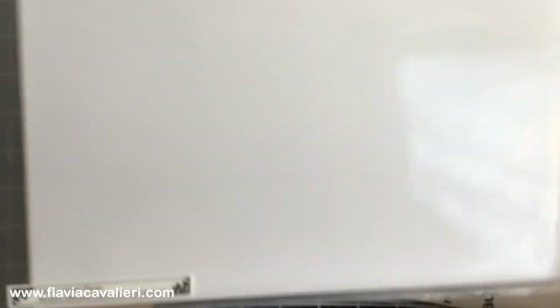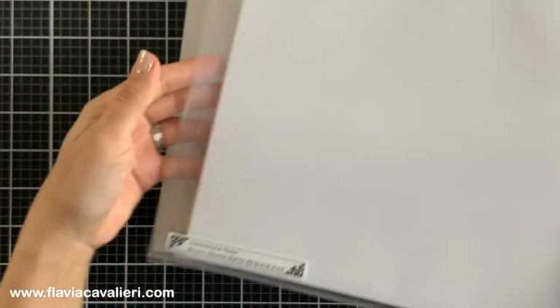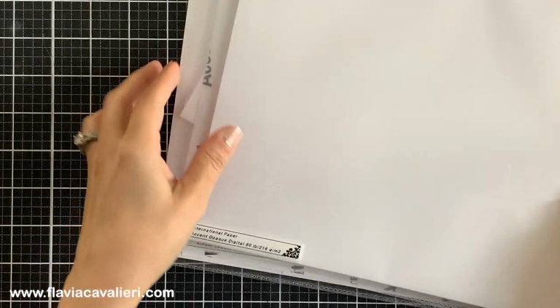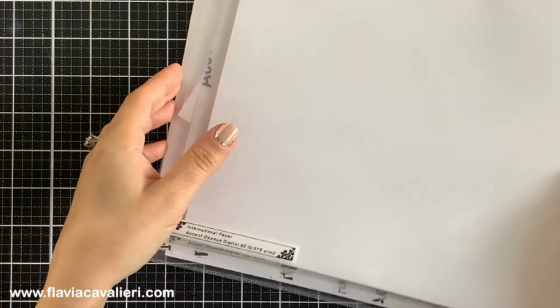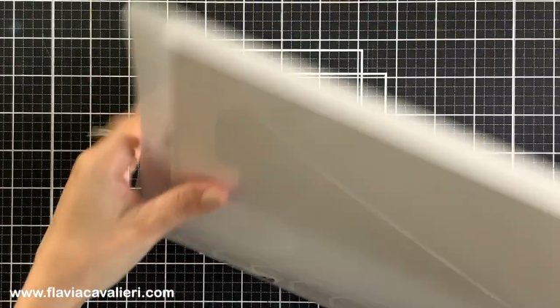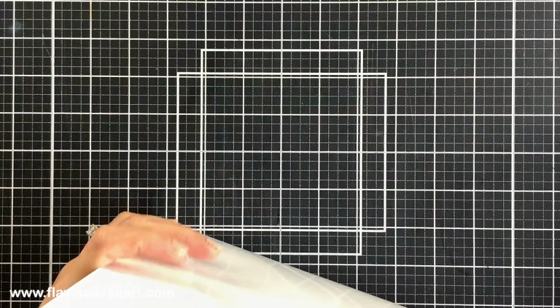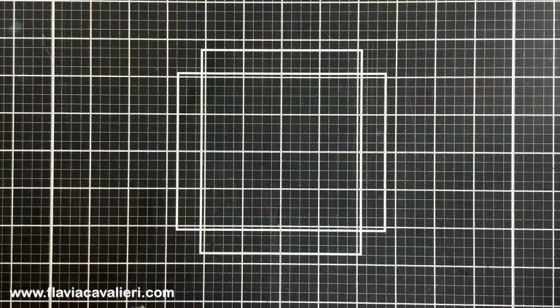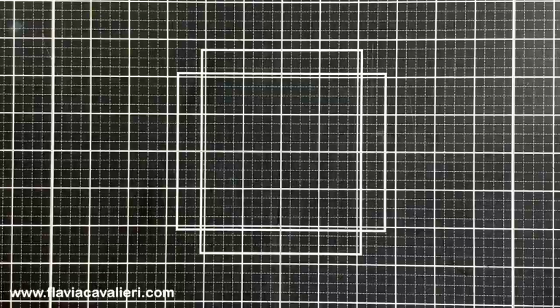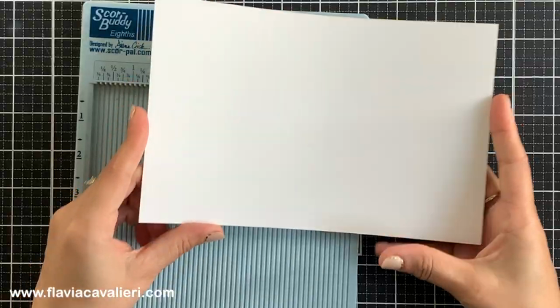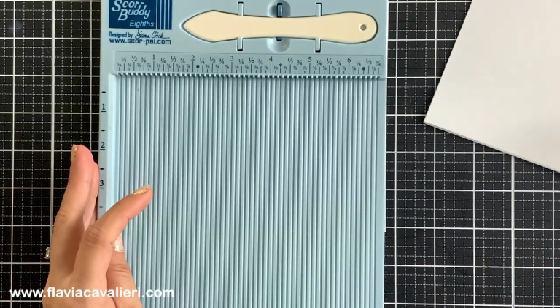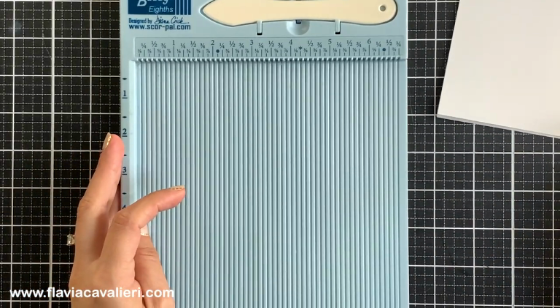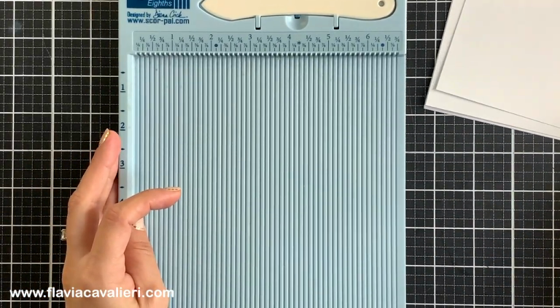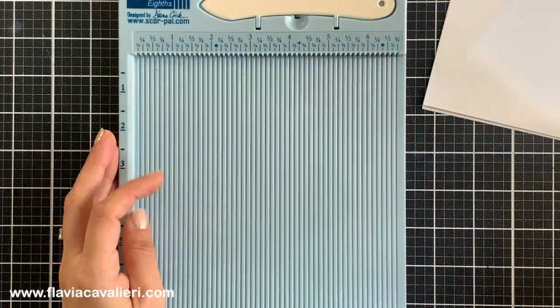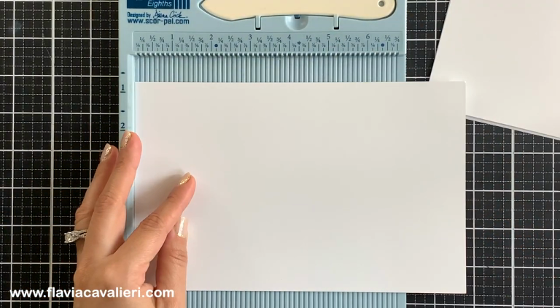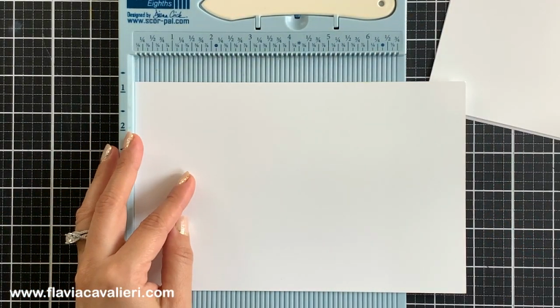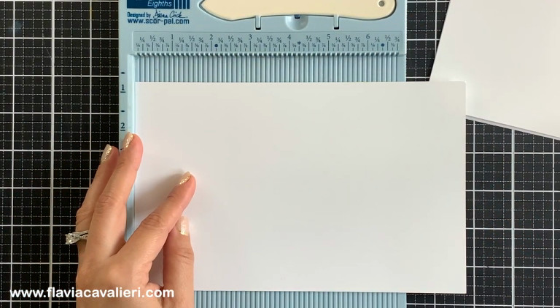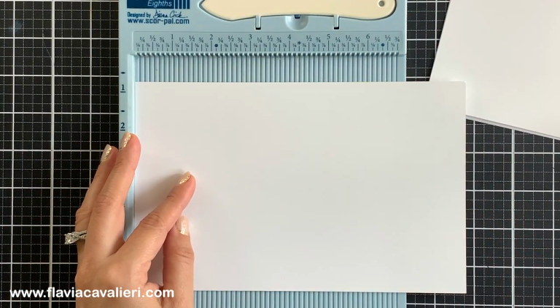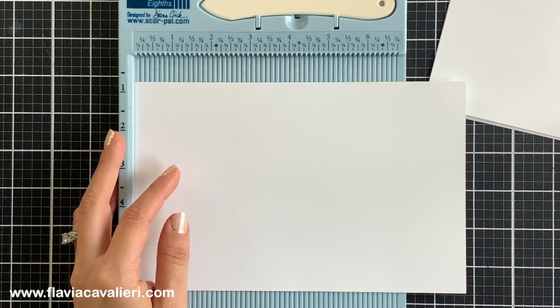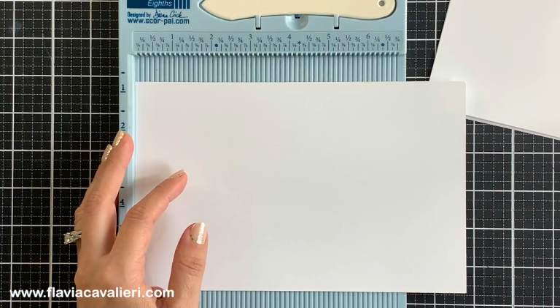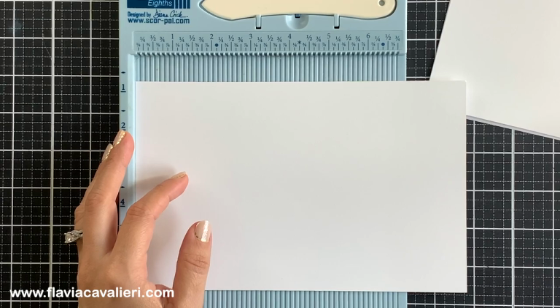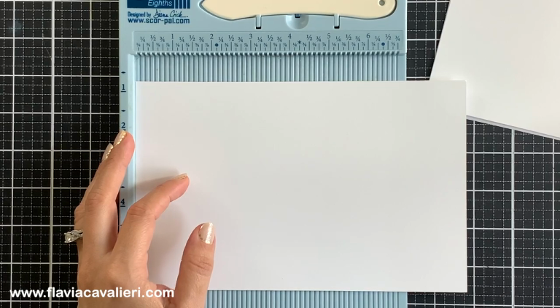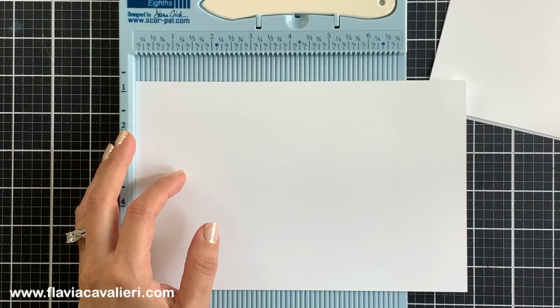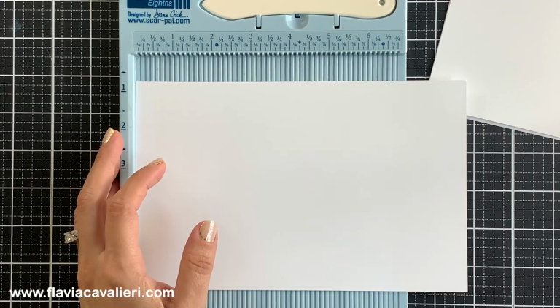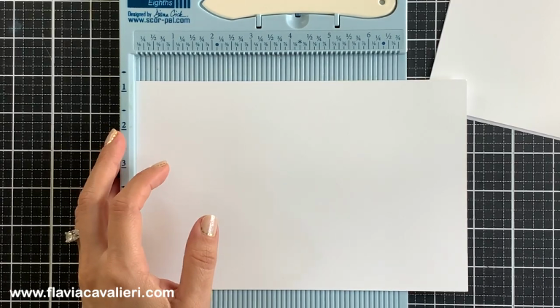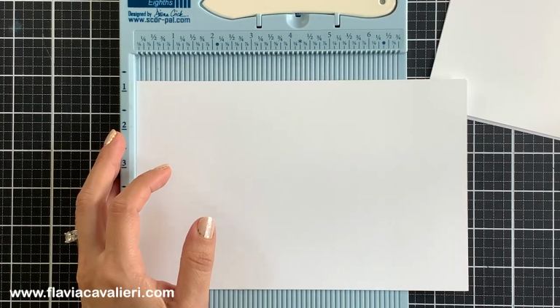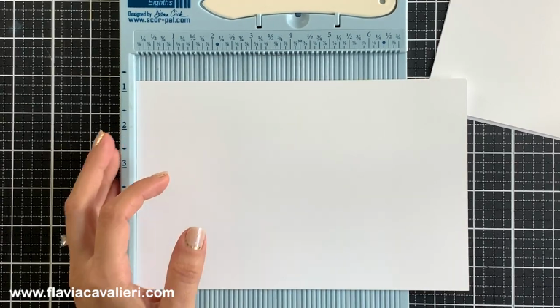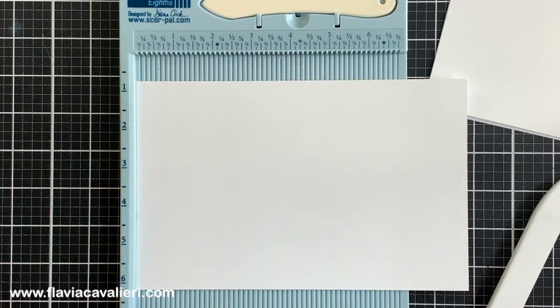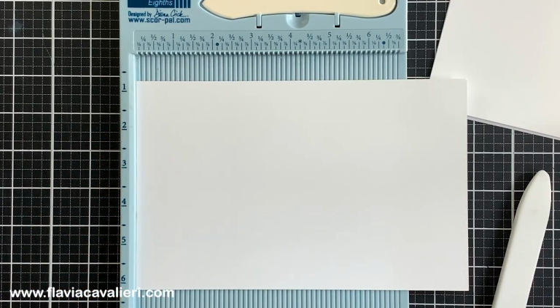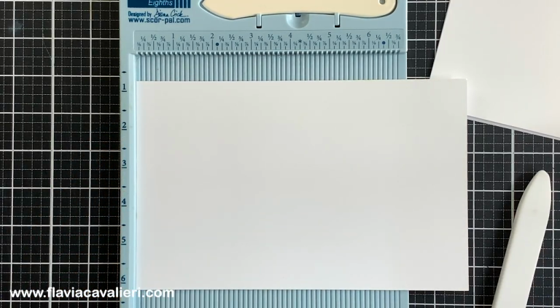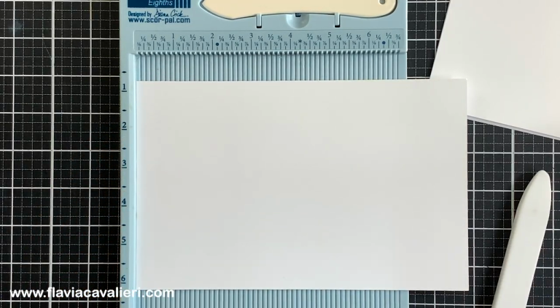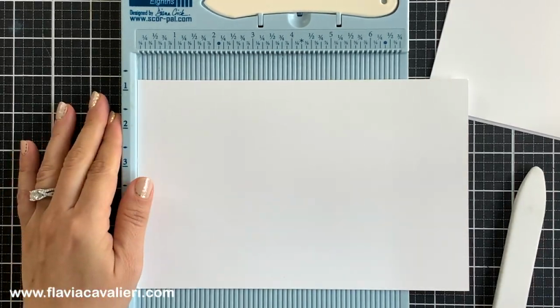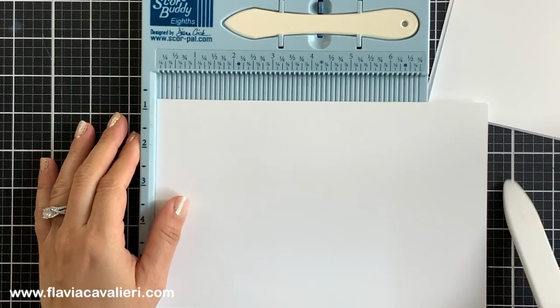However, for today, since I will be adding lots of die cuts to the front of this split gate fold note card, I will actually use the 80 pound cardstock for the base so the final result is not too bulky.